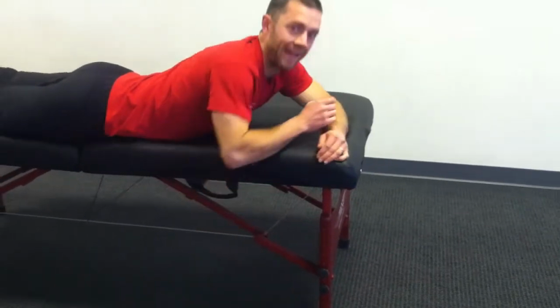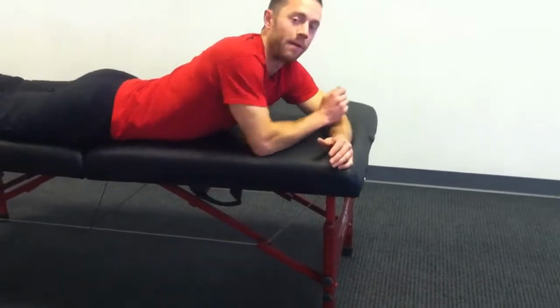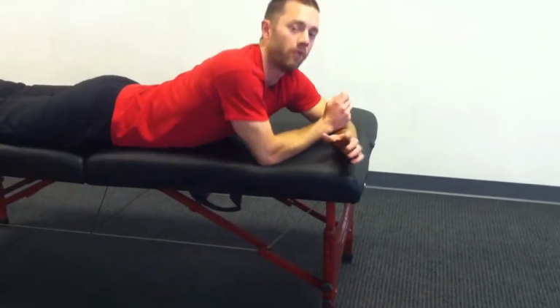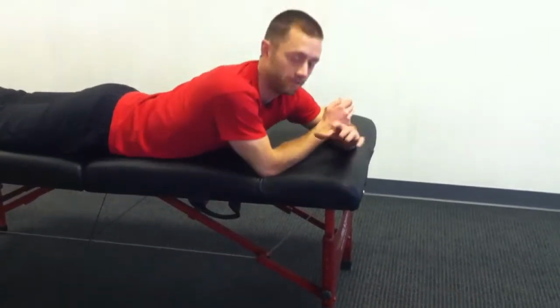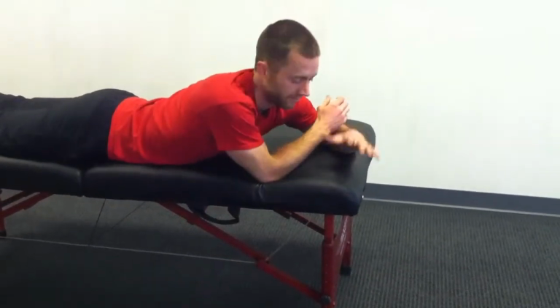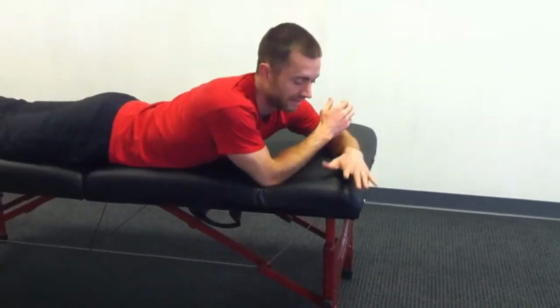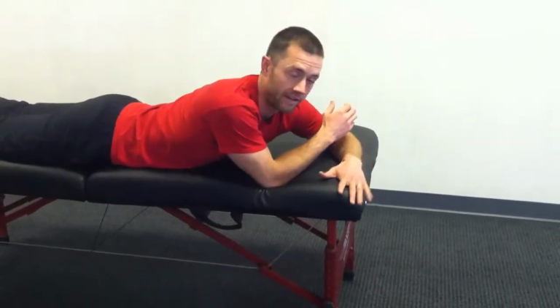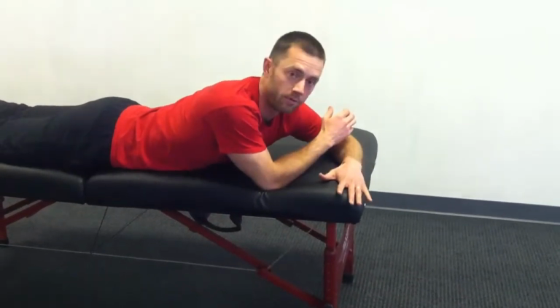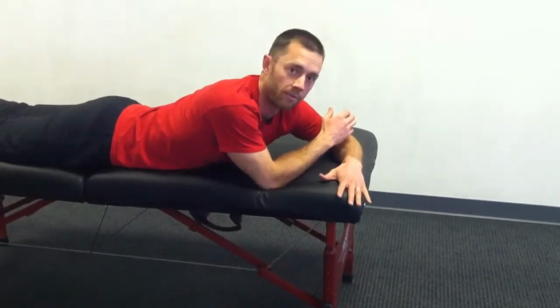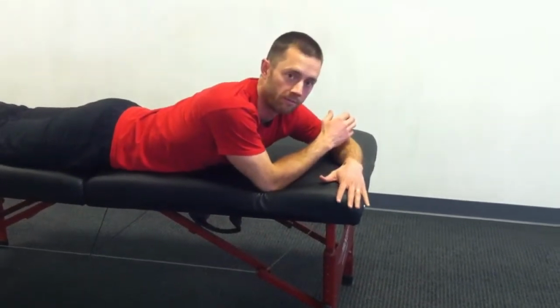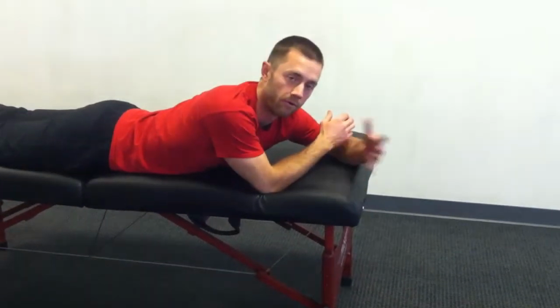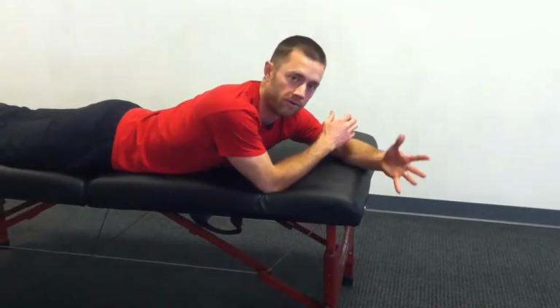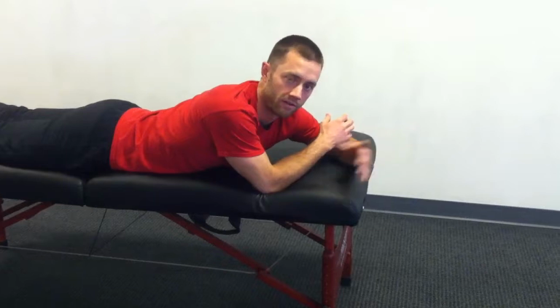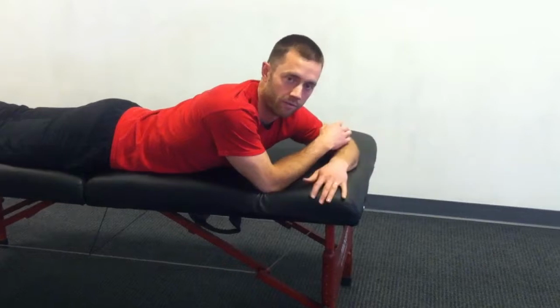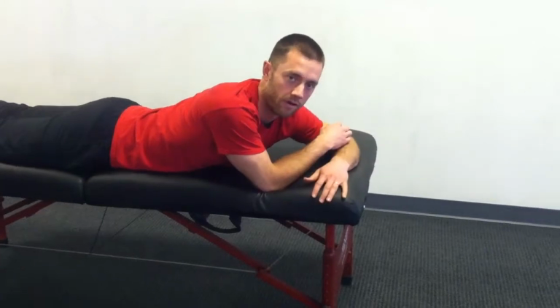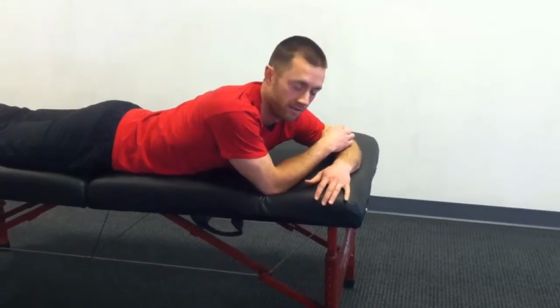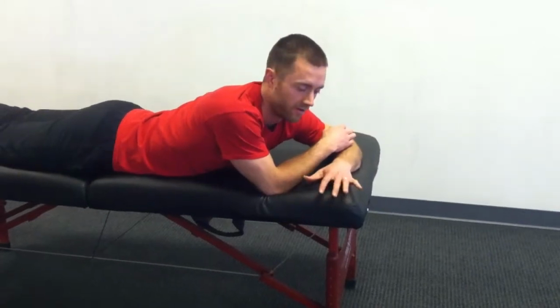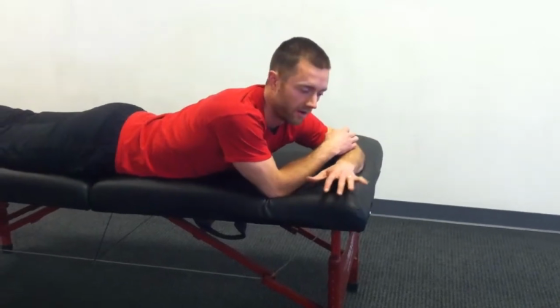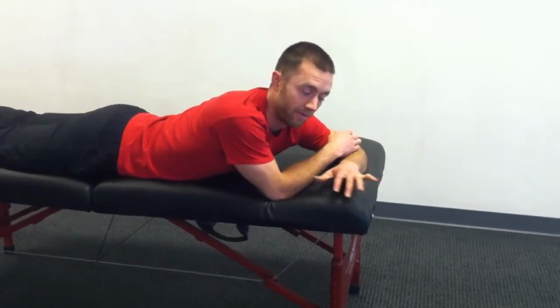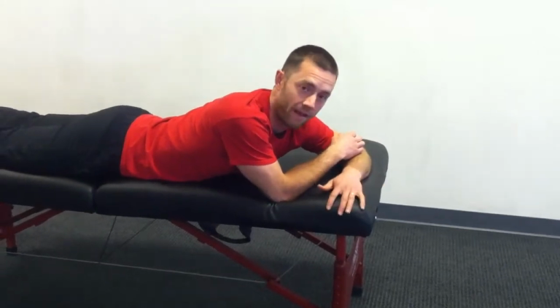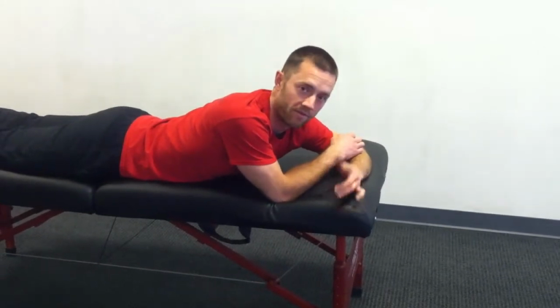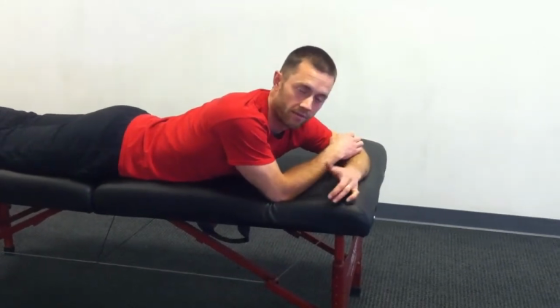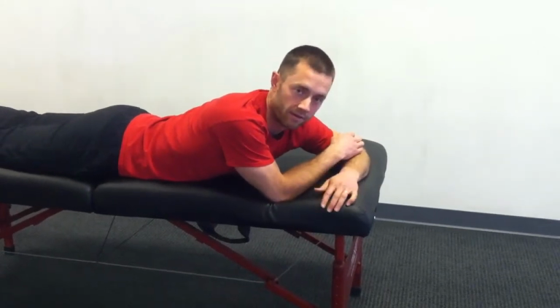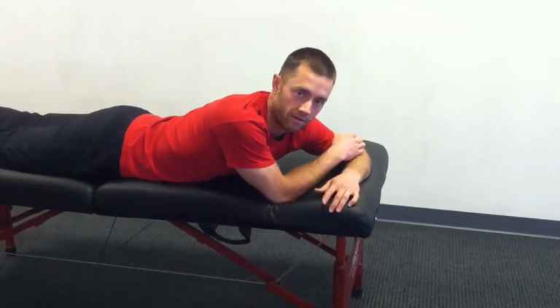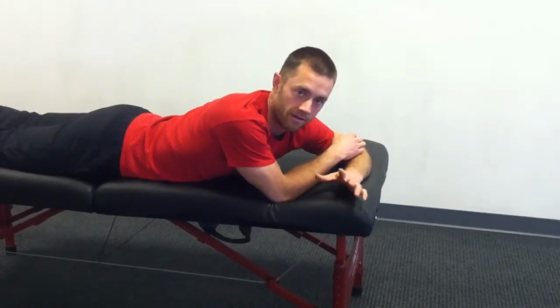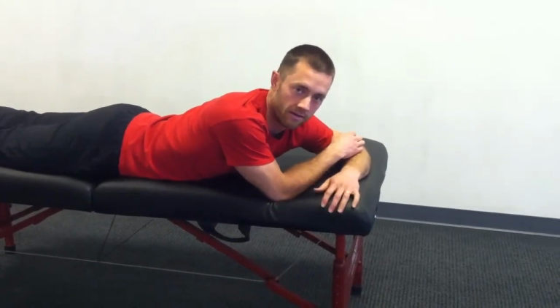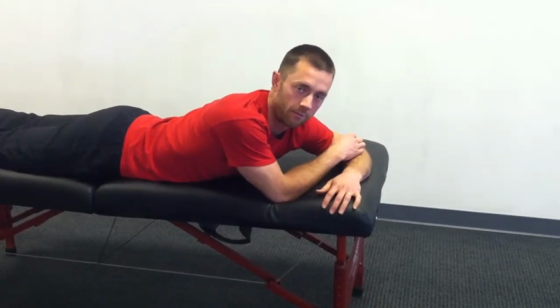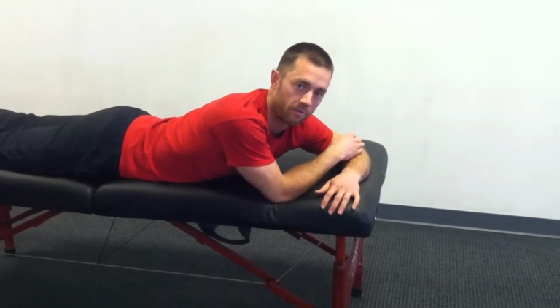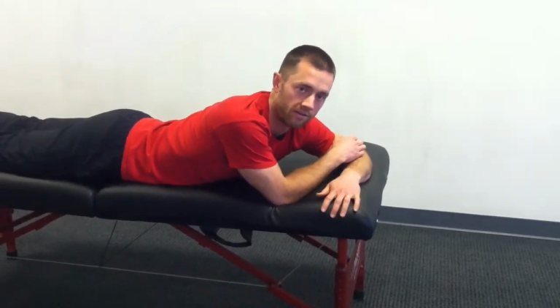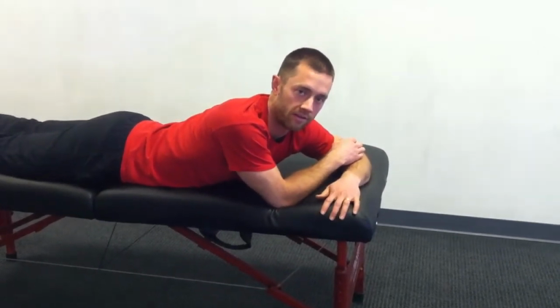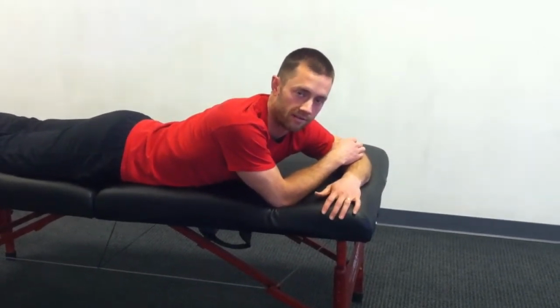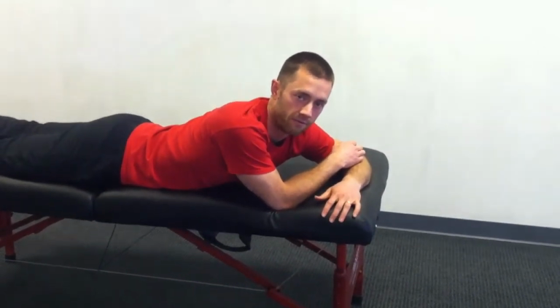At that point, you don't need a table to prop you up anymore — you can do this on the floor. So when that happens, let your trainer know and we can progress you to the next level.